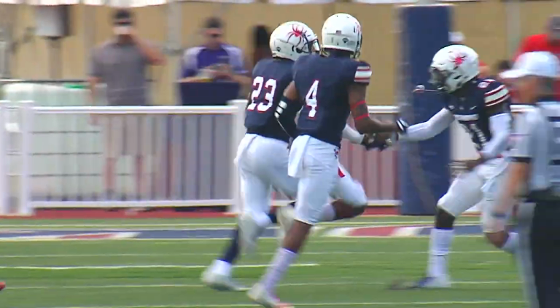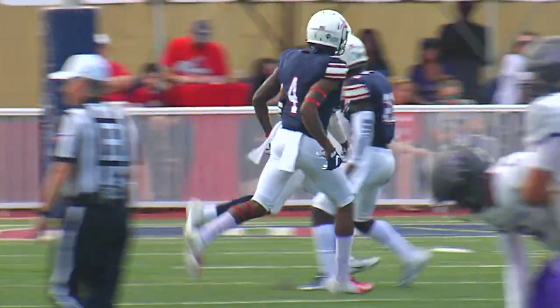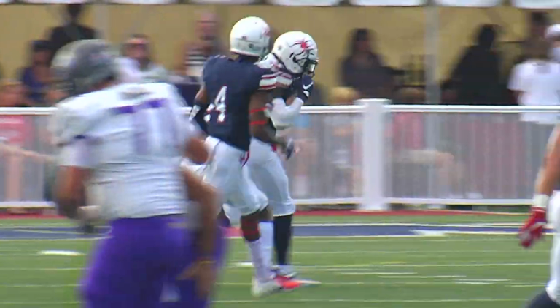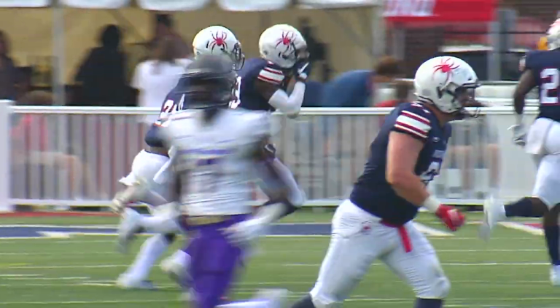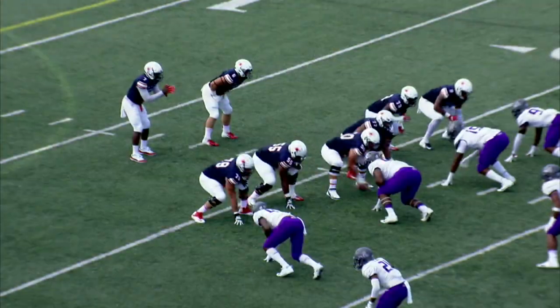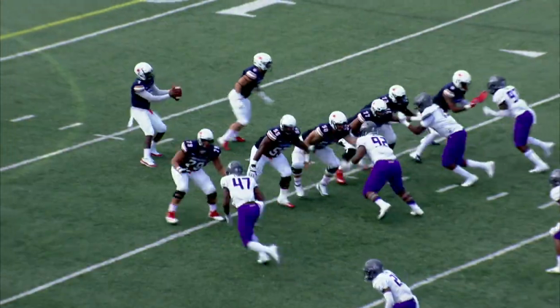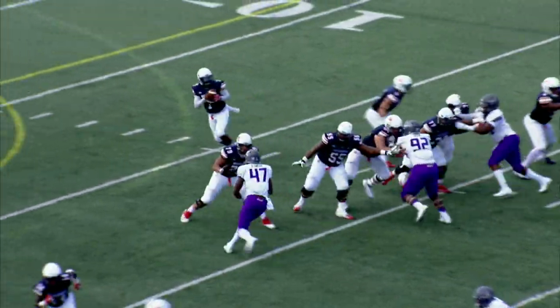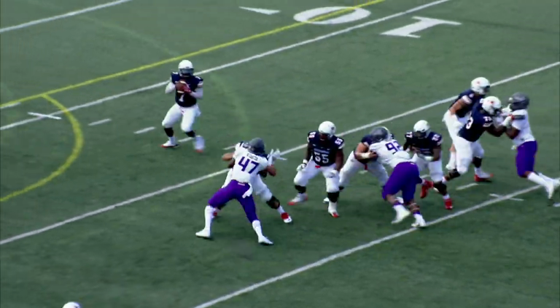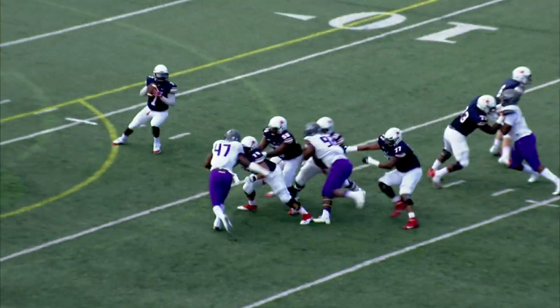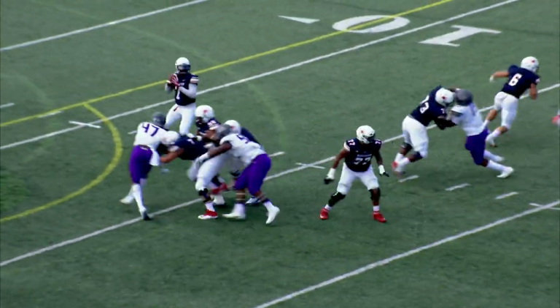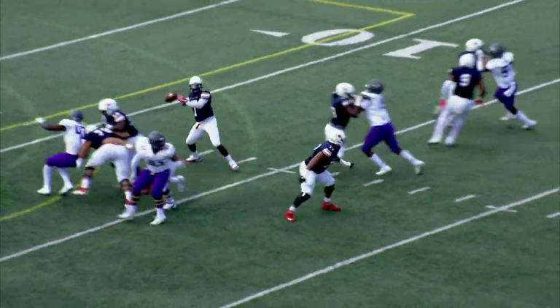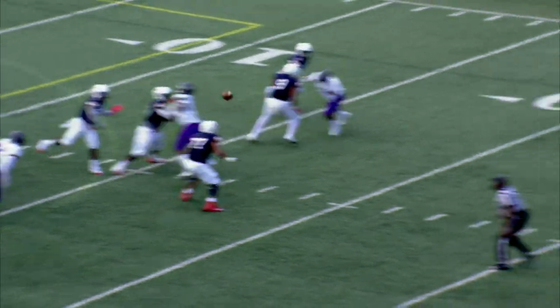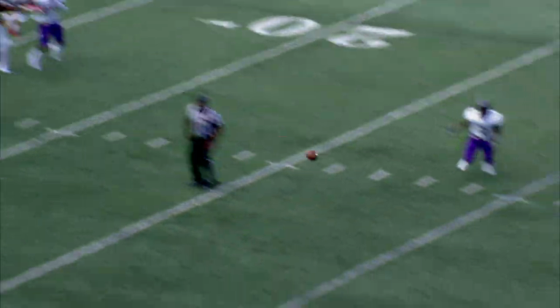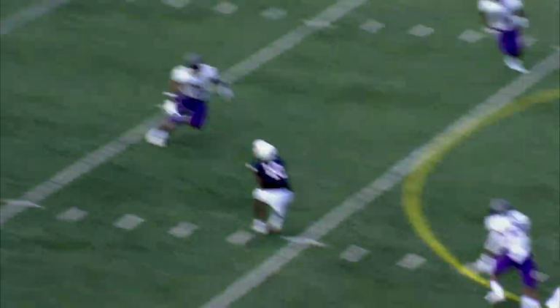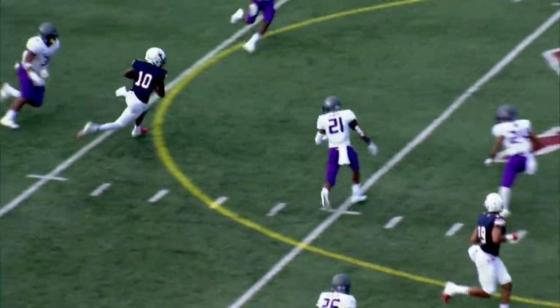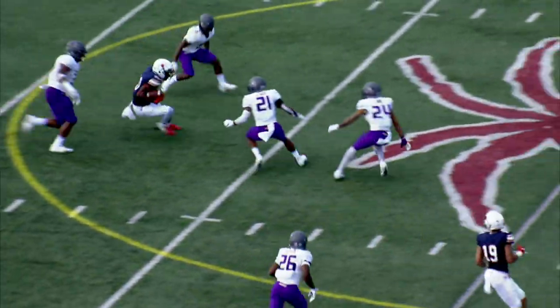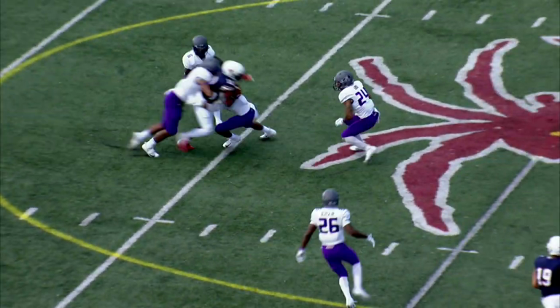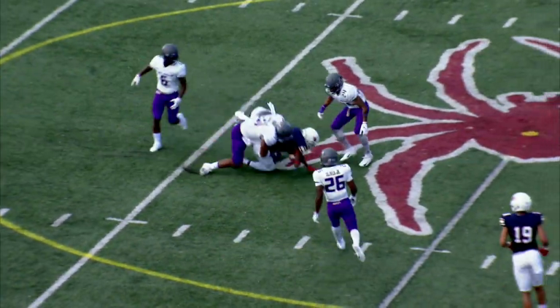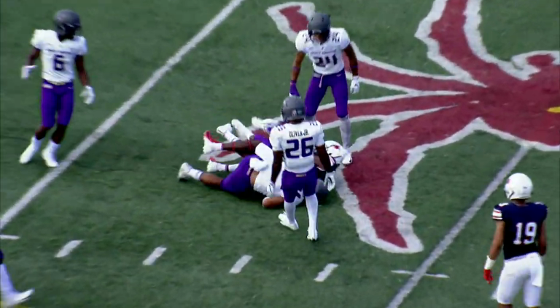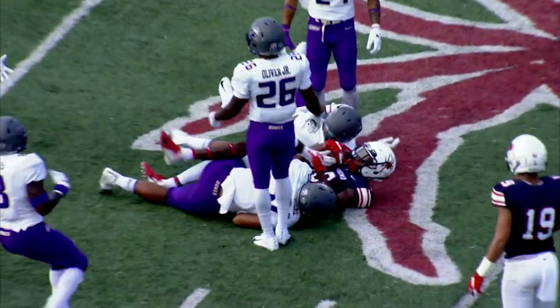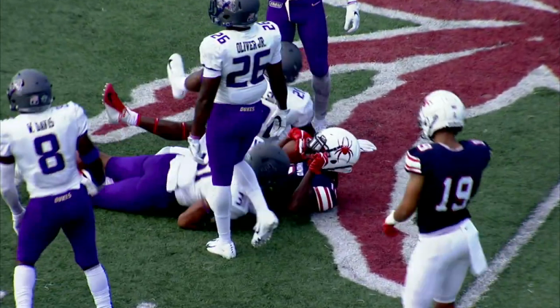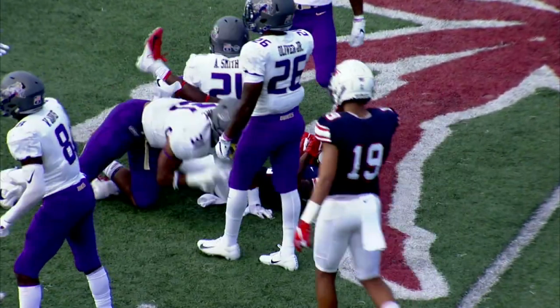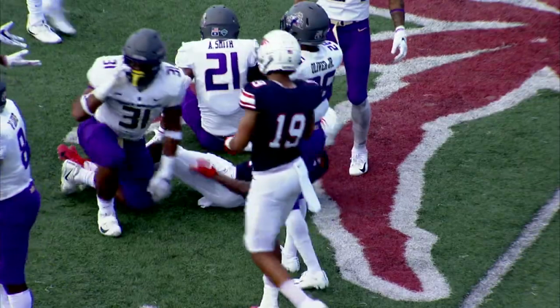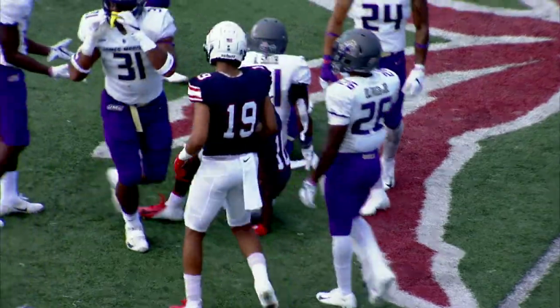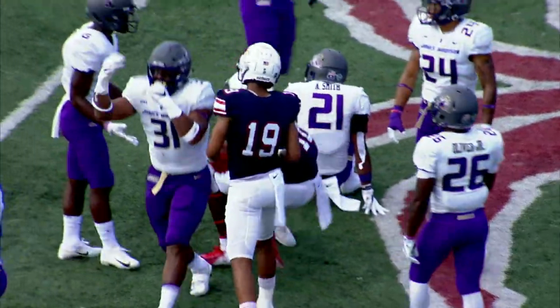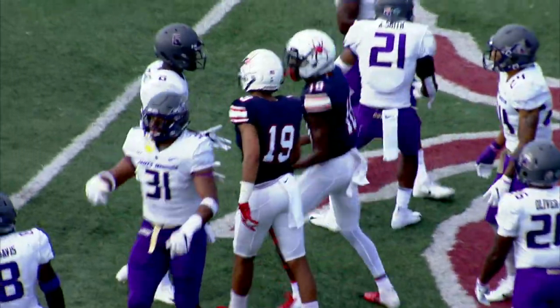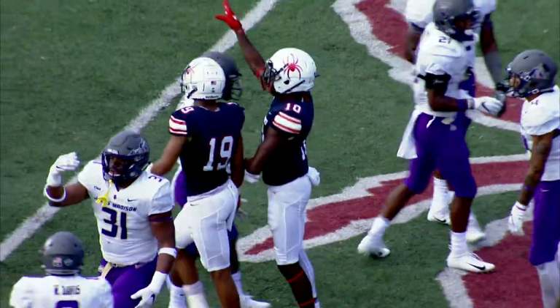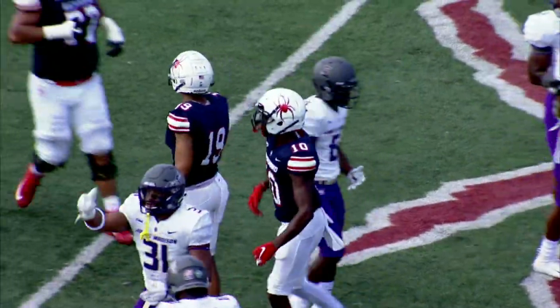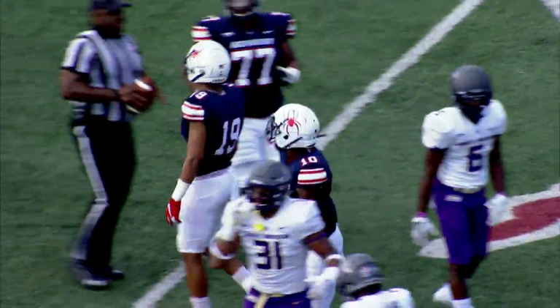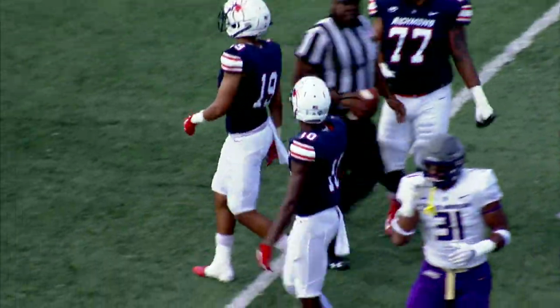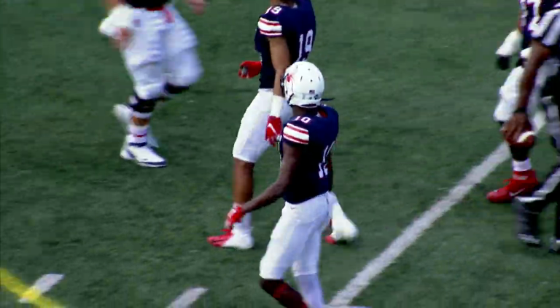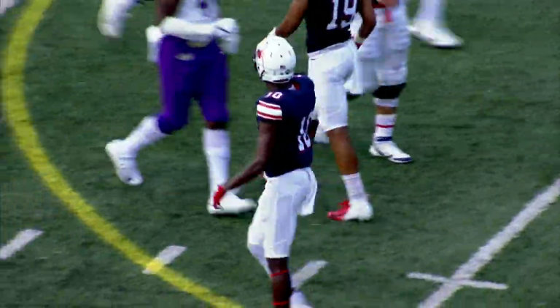Back and forth we go. The drop by Kevin Johnson. Has time, throws, and he's got Caleb Drake right between the hash marks. Perfectly thrown ball by KJ to Caleb Drake, and a Spider first down.